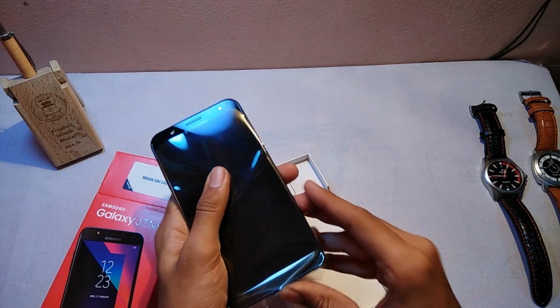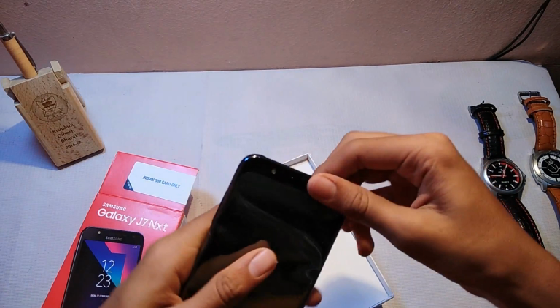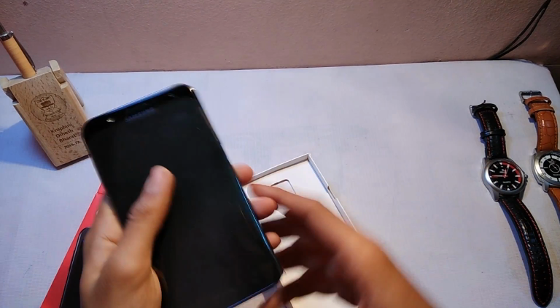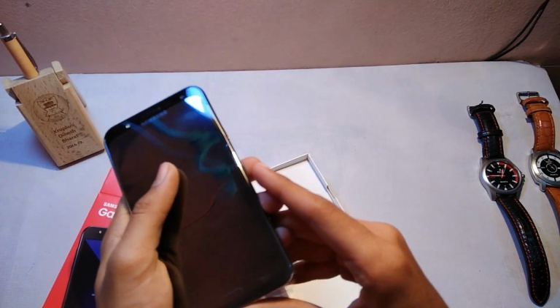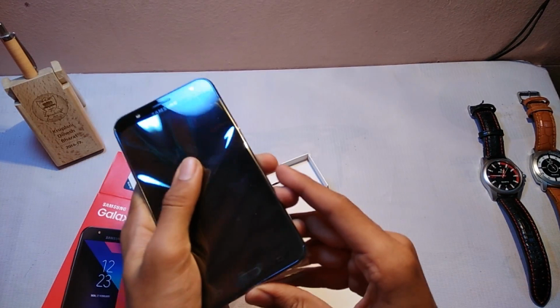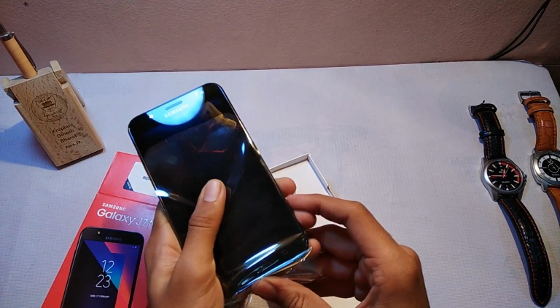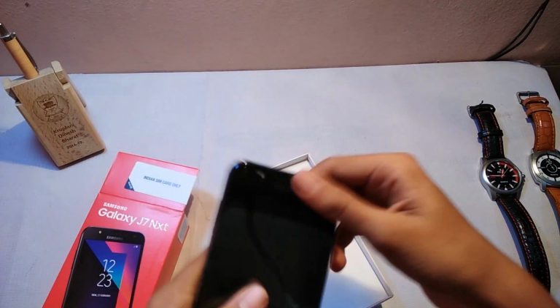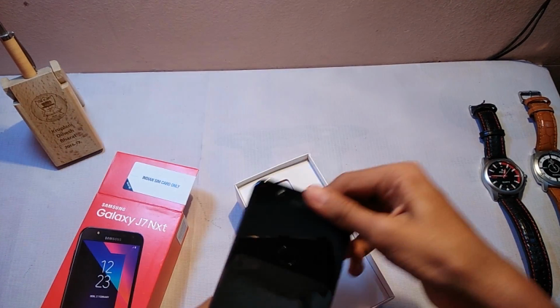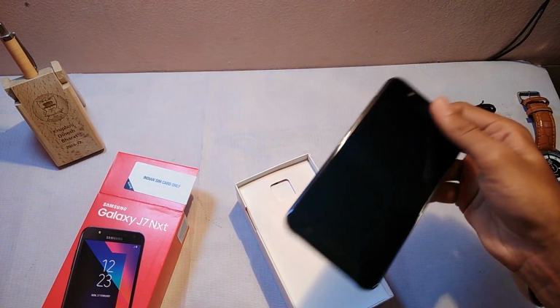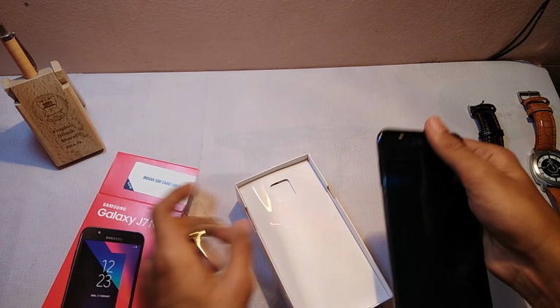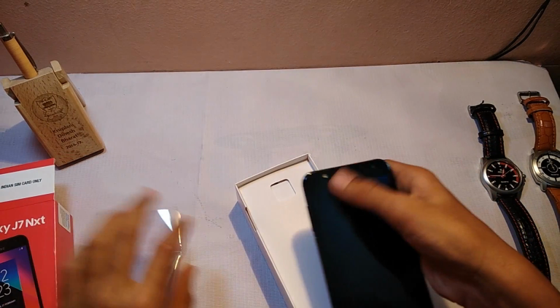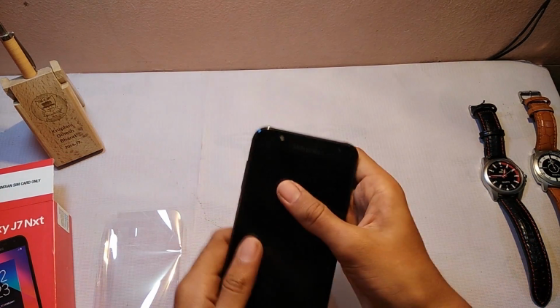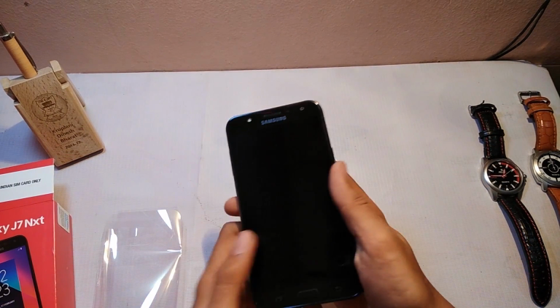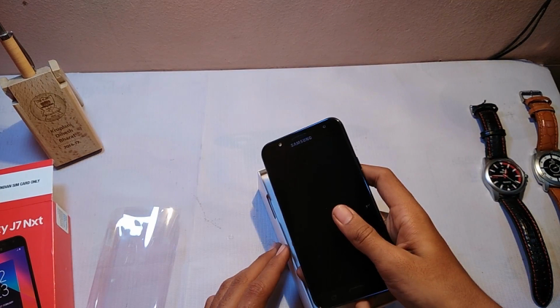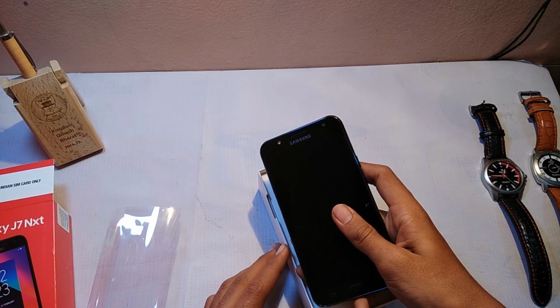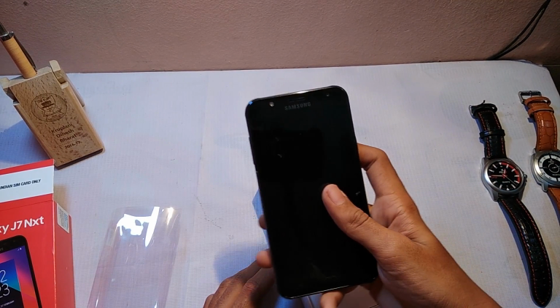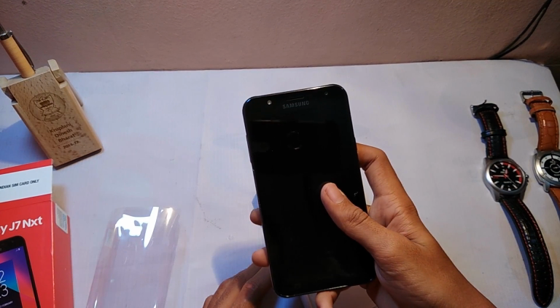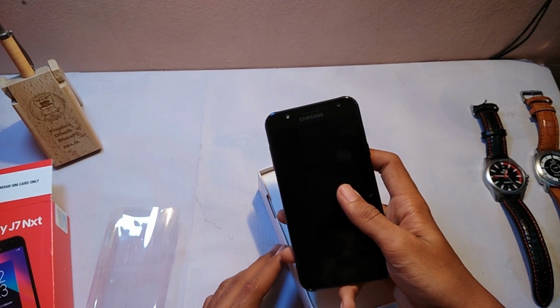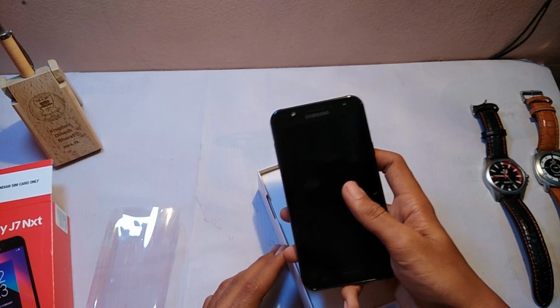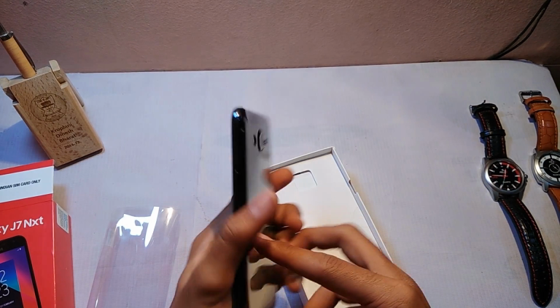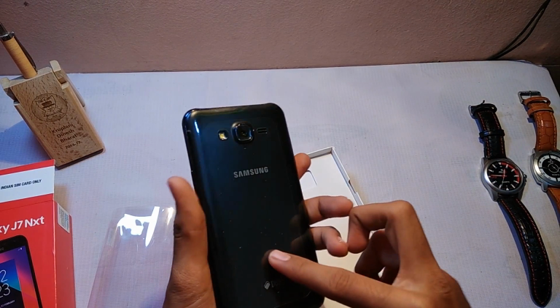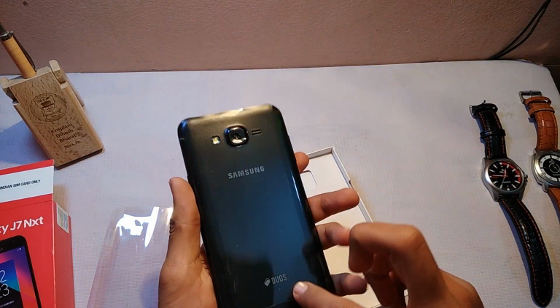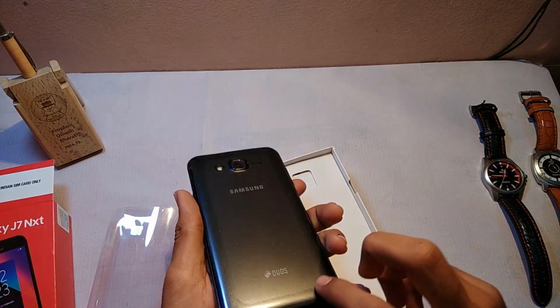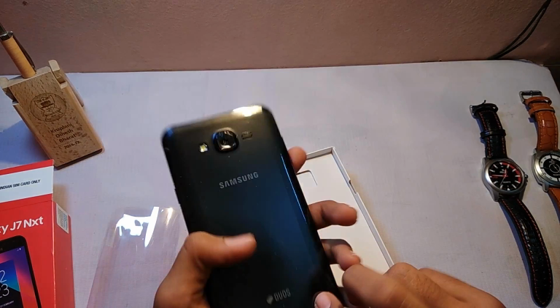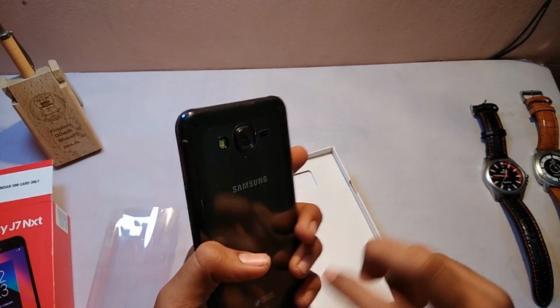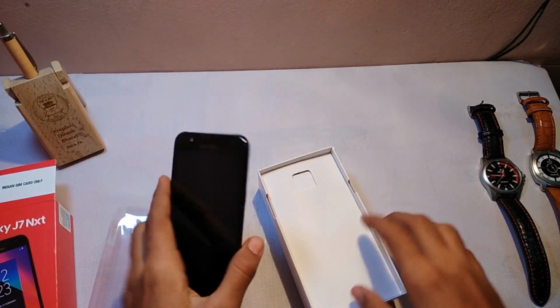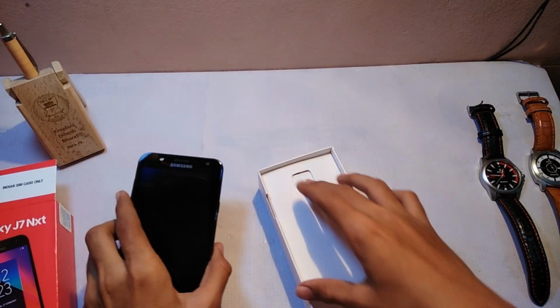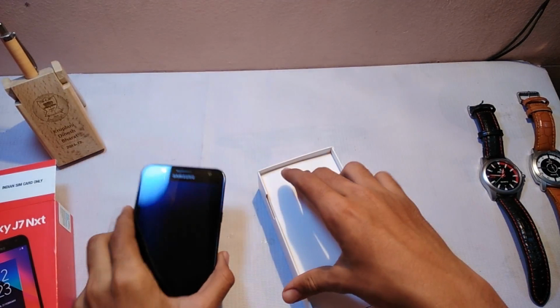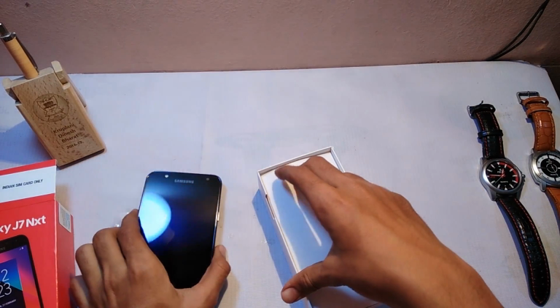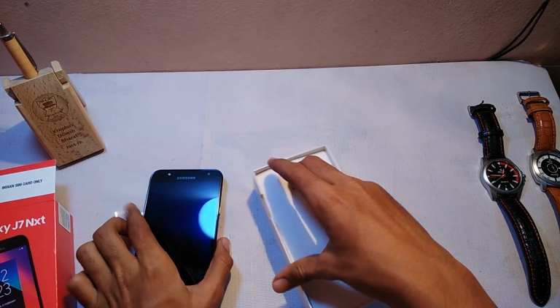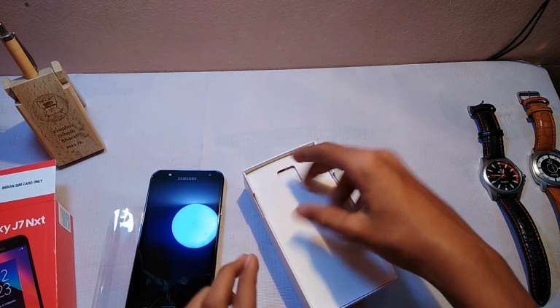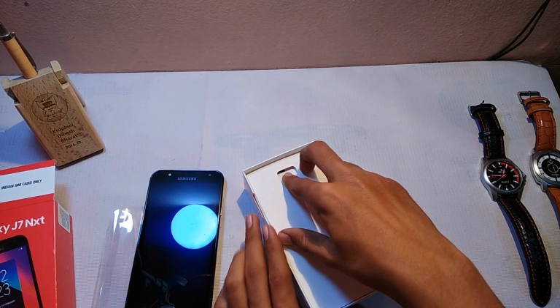Let's remove this phone now. Here we have the Samsung Galaxy J7 in the black color. Let's keep the phone aside and check the box contents.